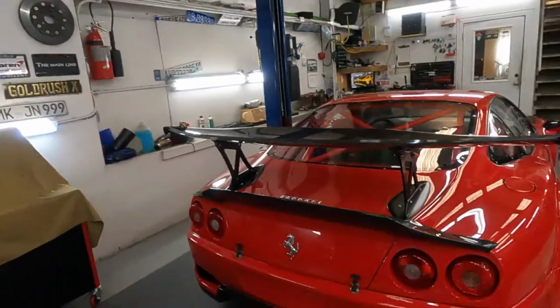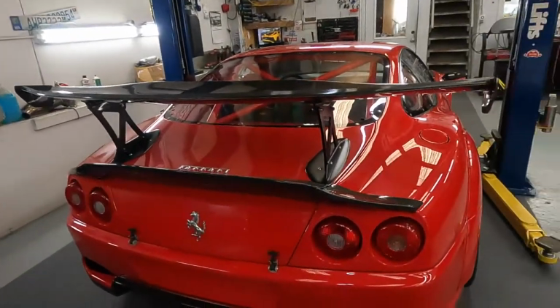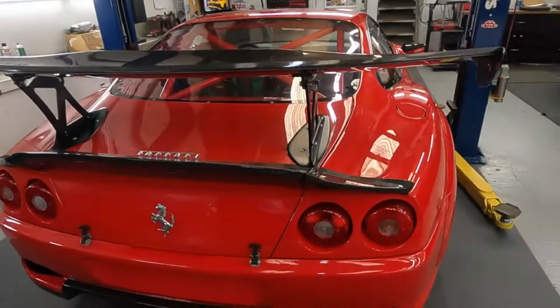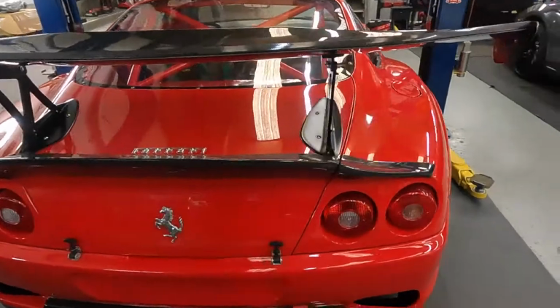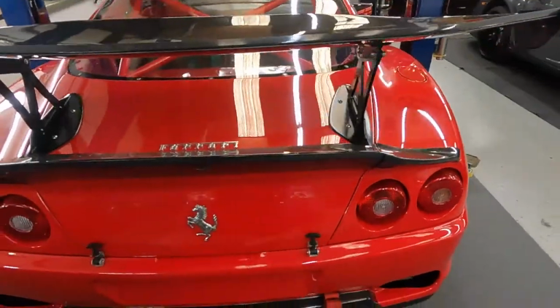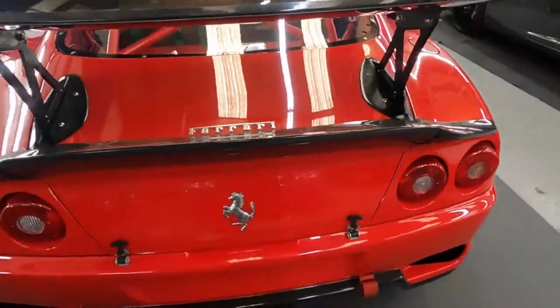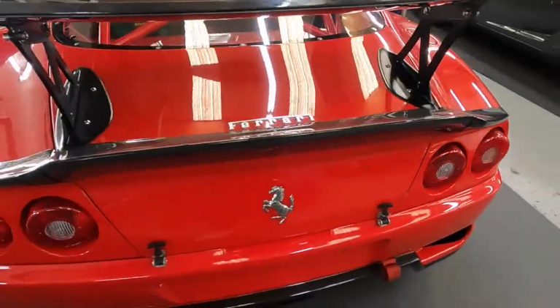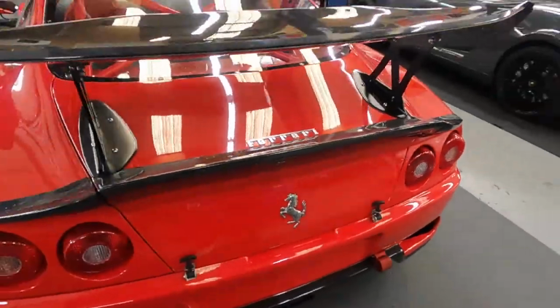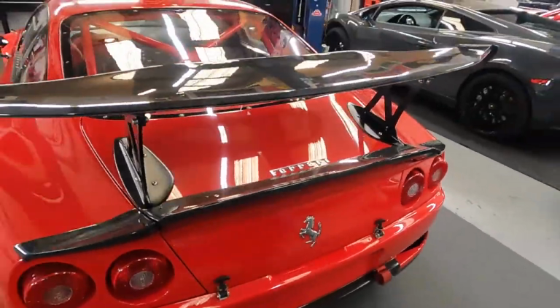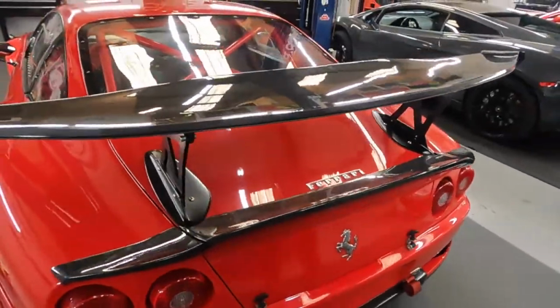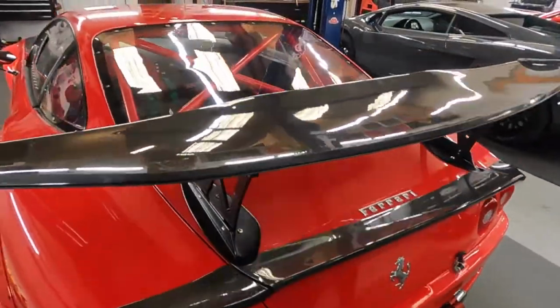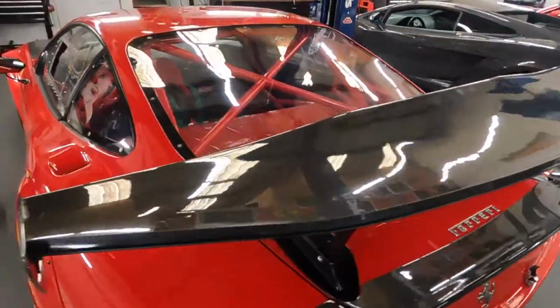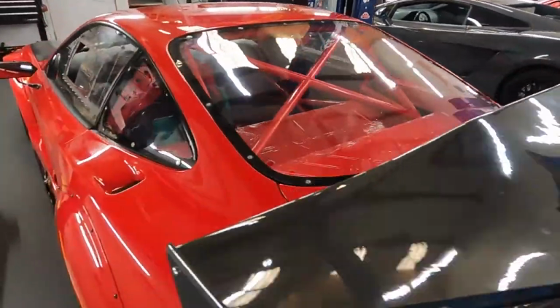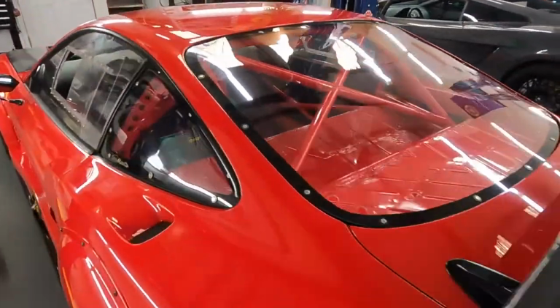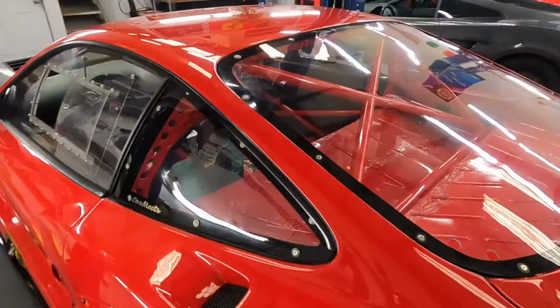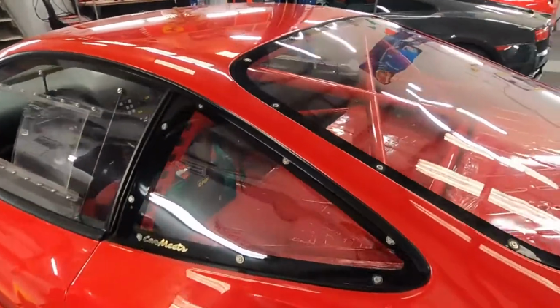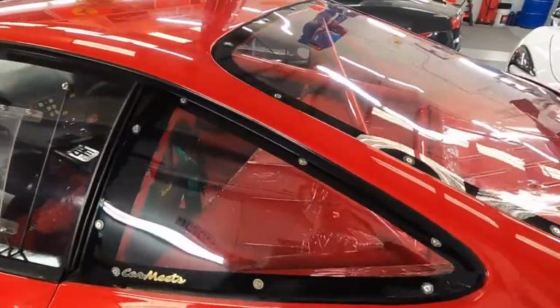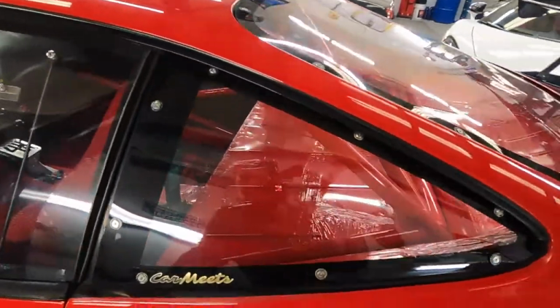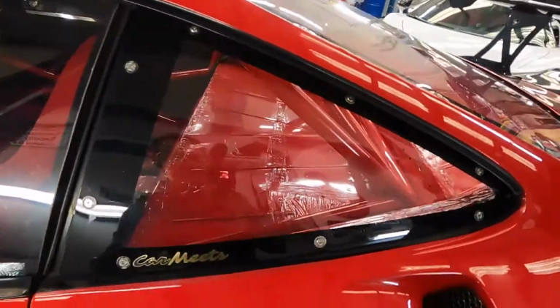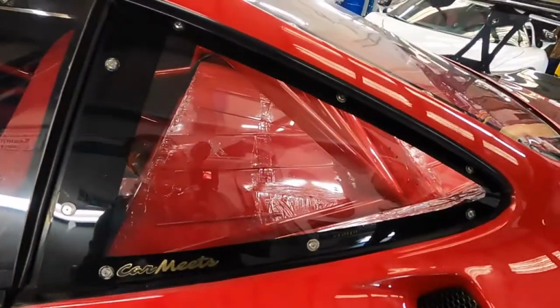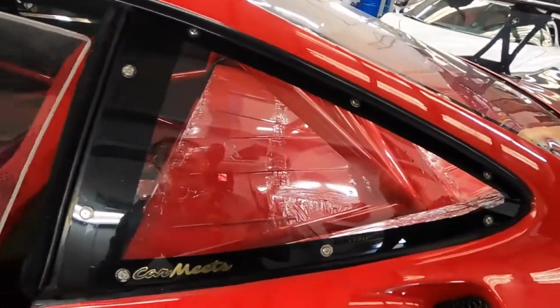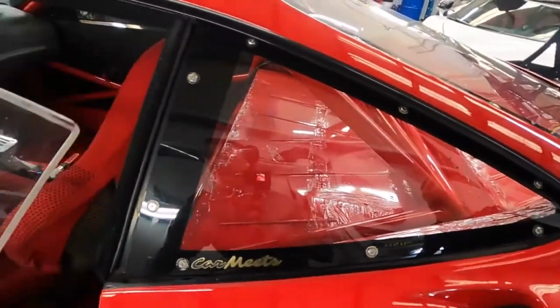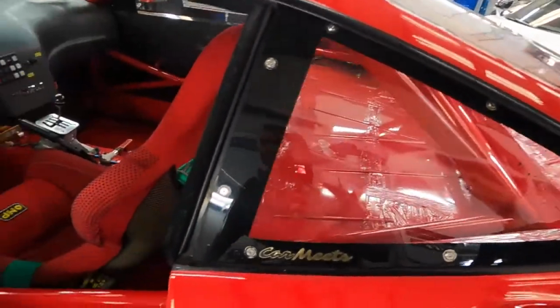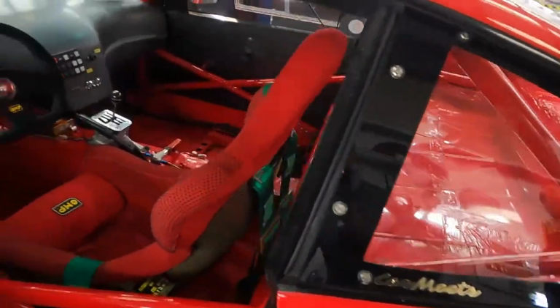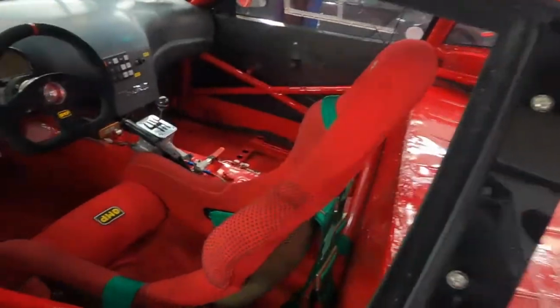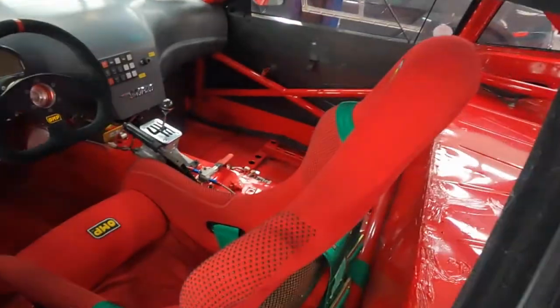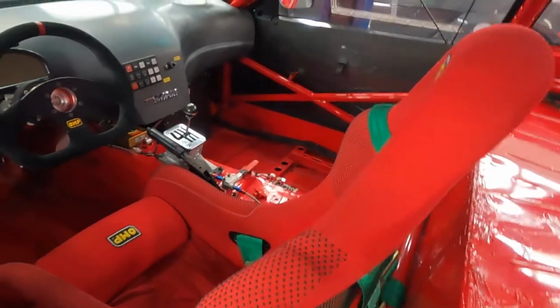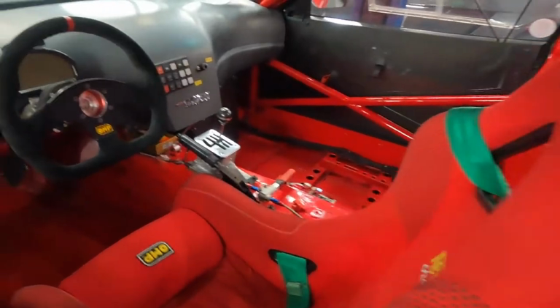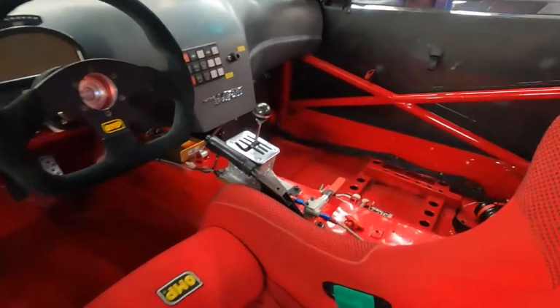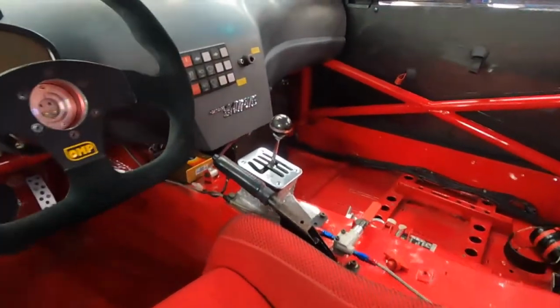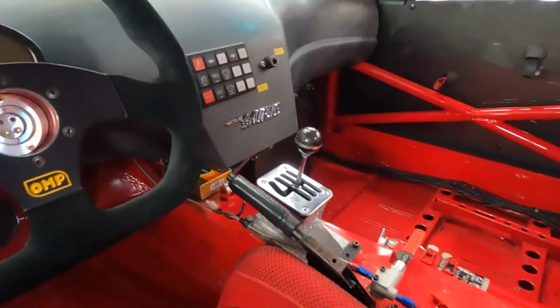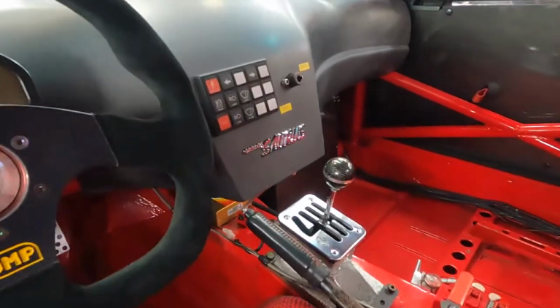Let me show you the standalone system — it's all standalone. You can see the gauges, the race dash. And there's a really big battery sitting on the passenger seat.